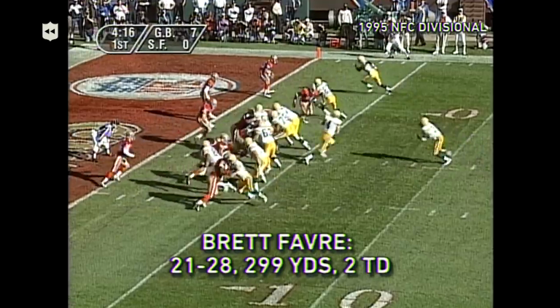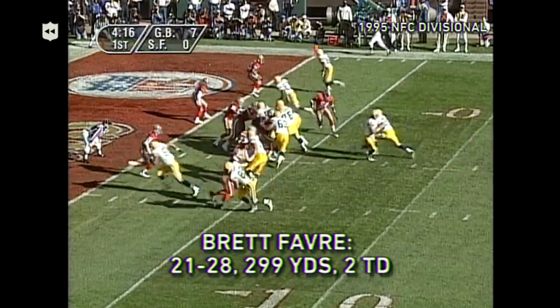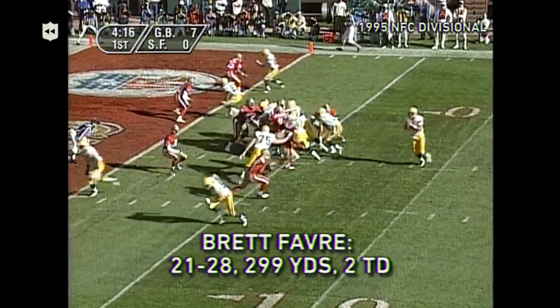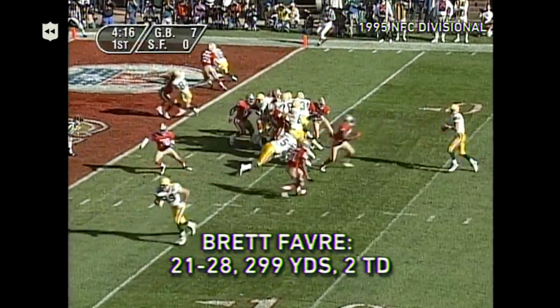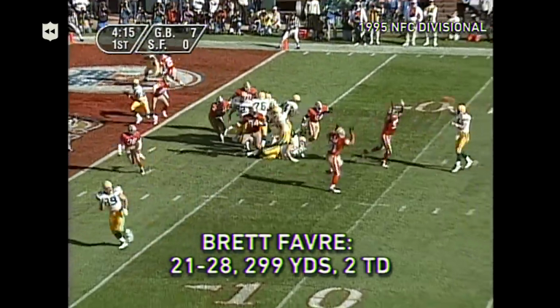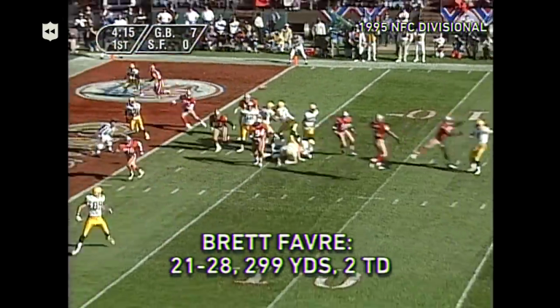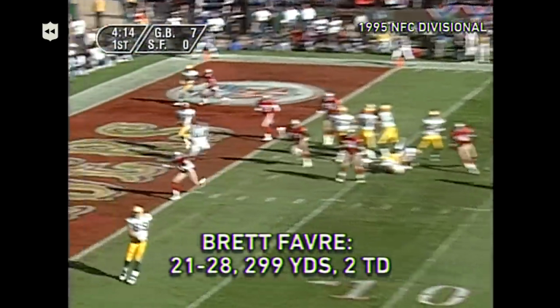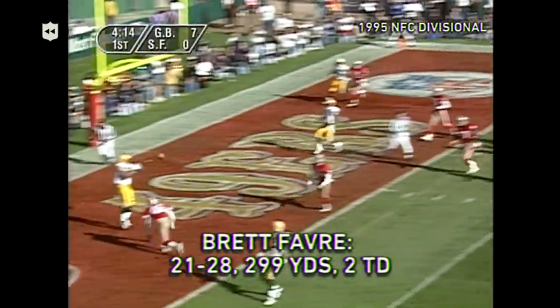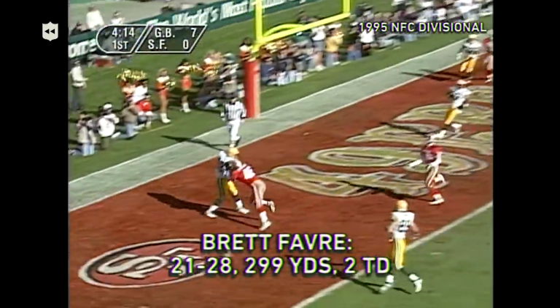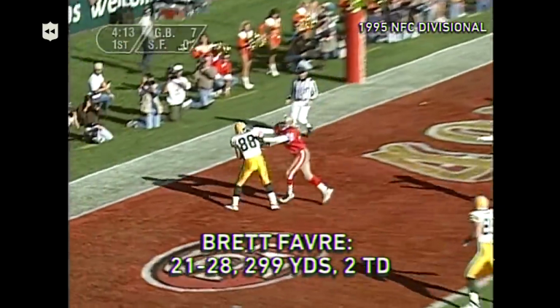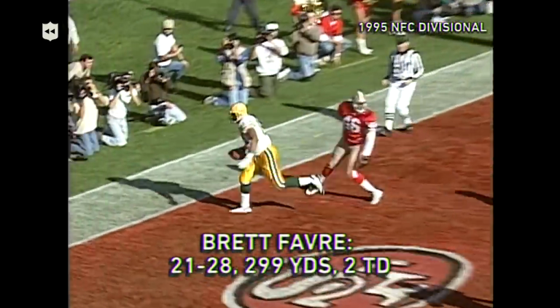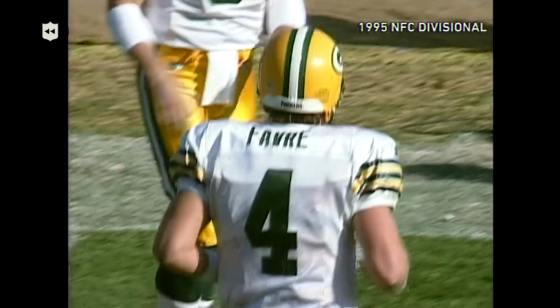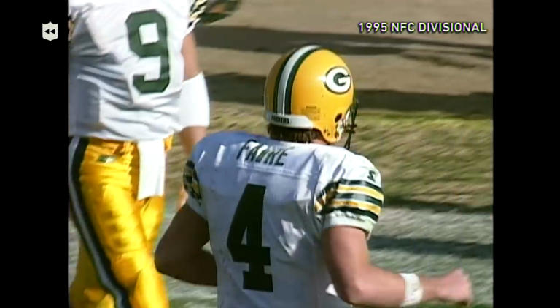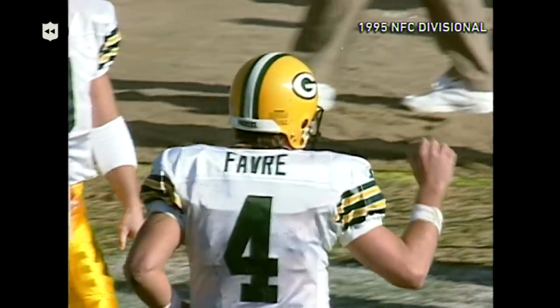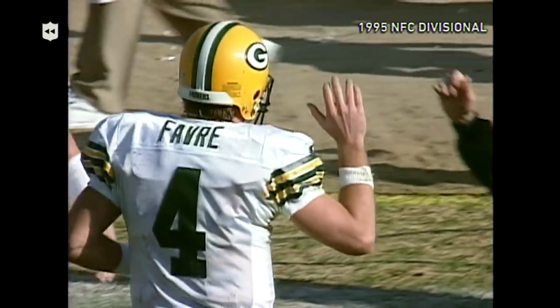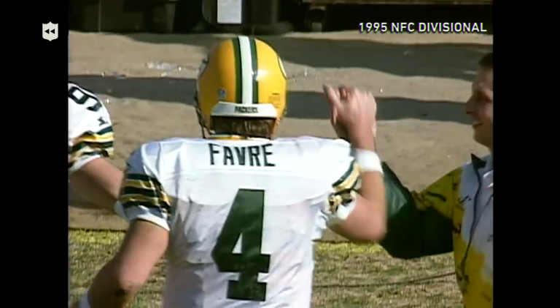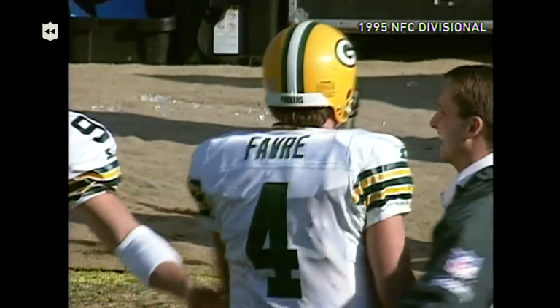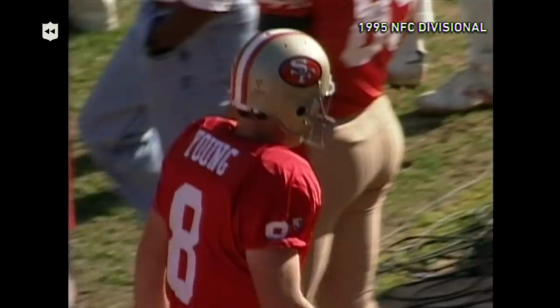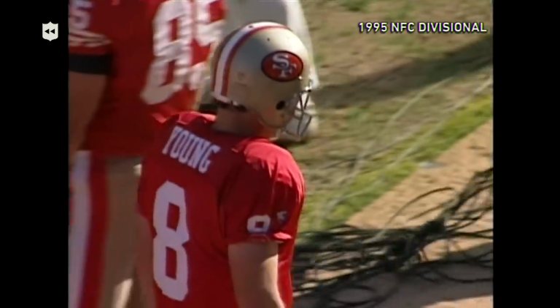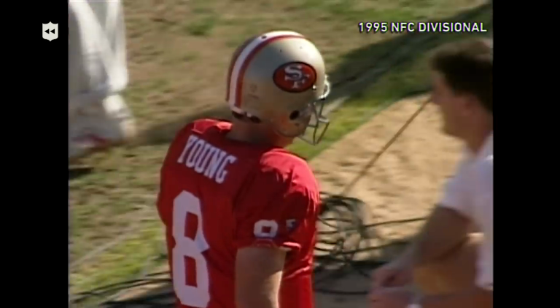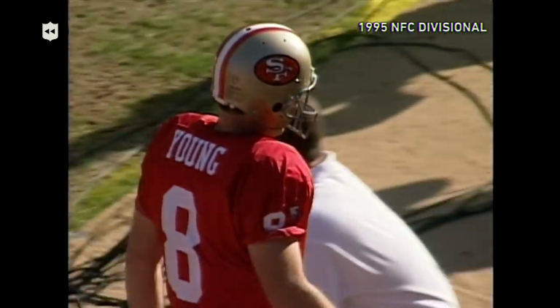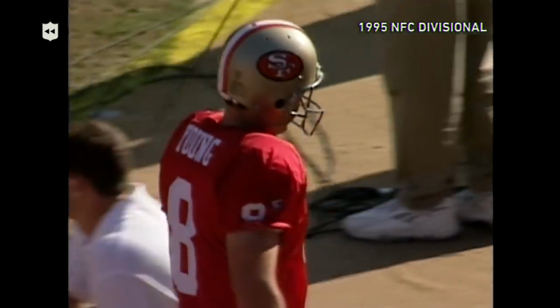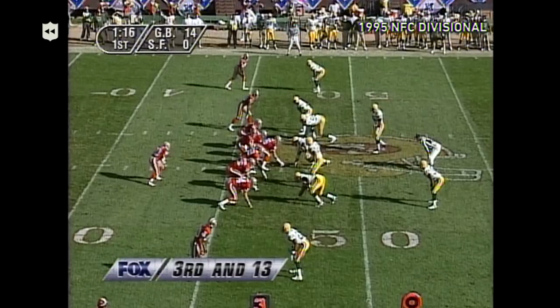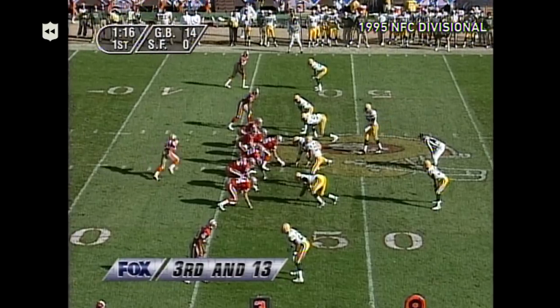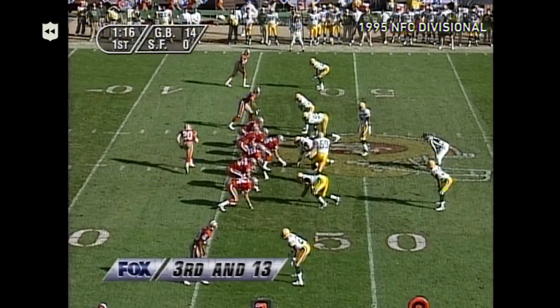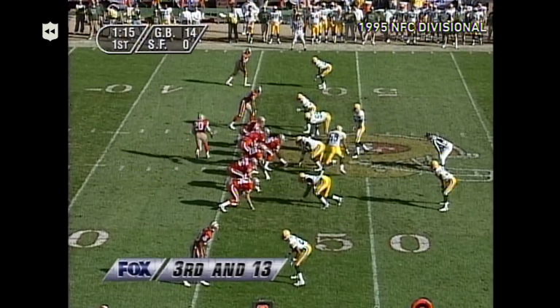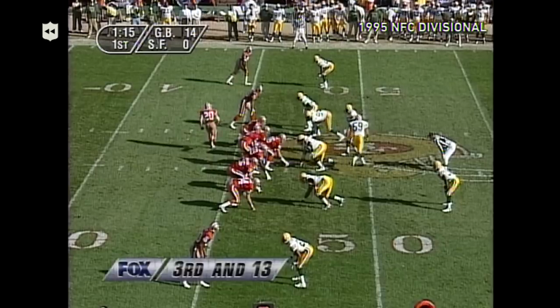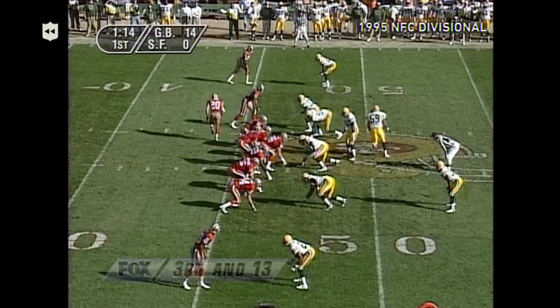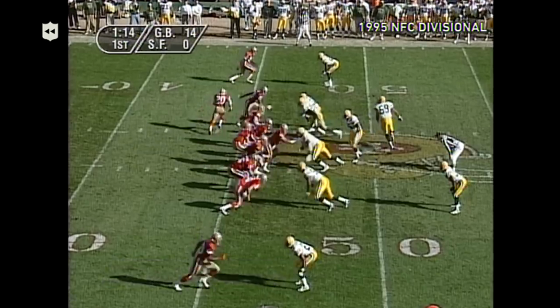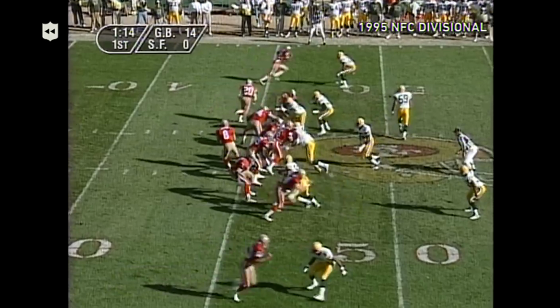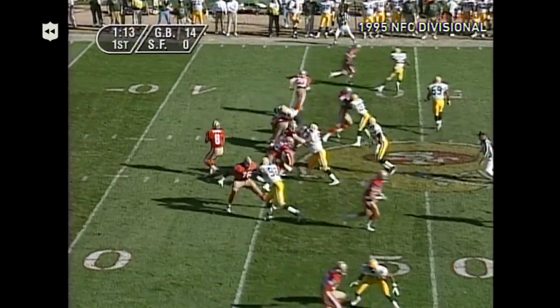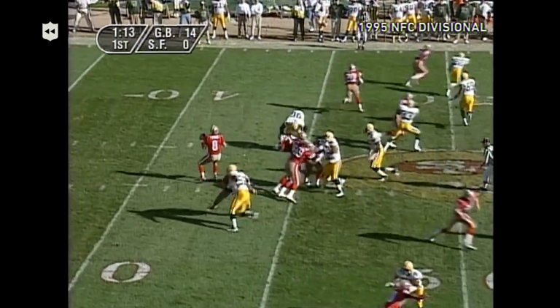Here's Brett Favre on a play-action fake, wants to go to the end zone — touchdown! Caught, Keith Jackson, wide open. That's the play you wanted before. And the wide receiver is Jerry Rice. That's a trio that can be fearsome.